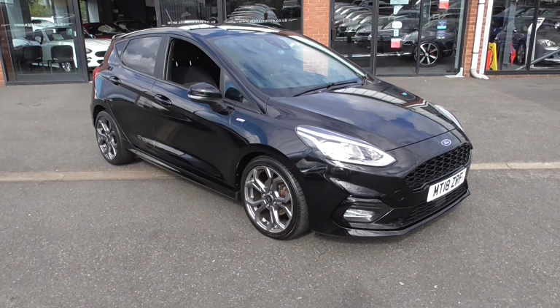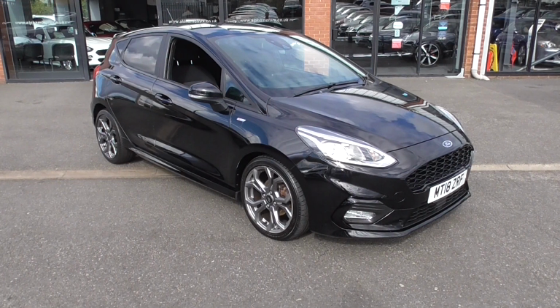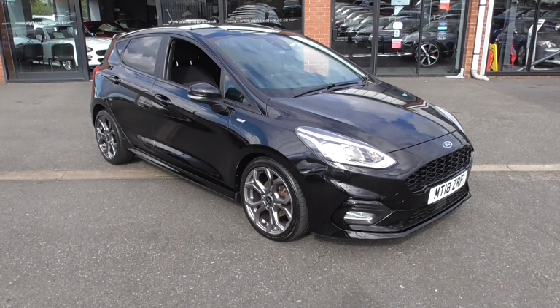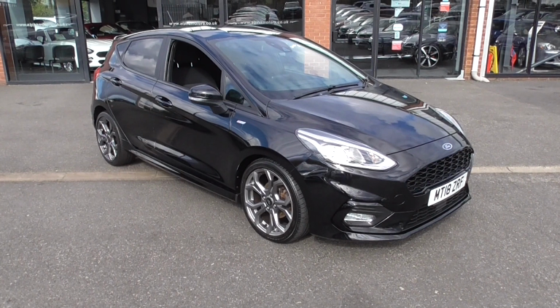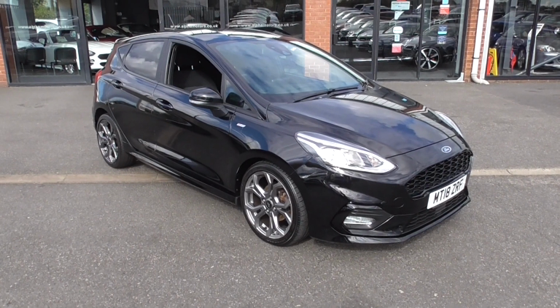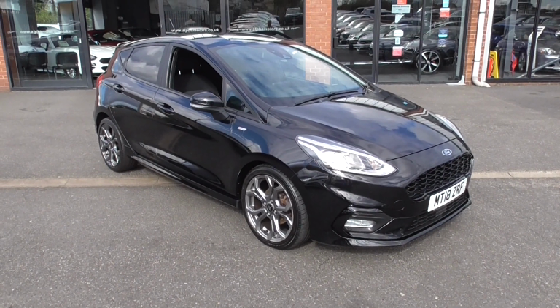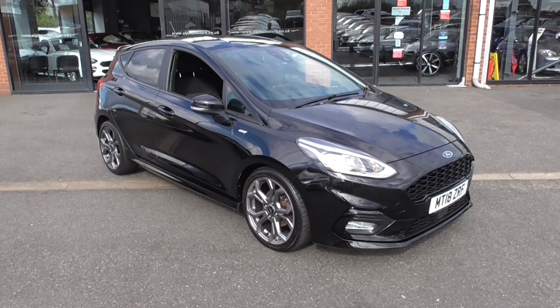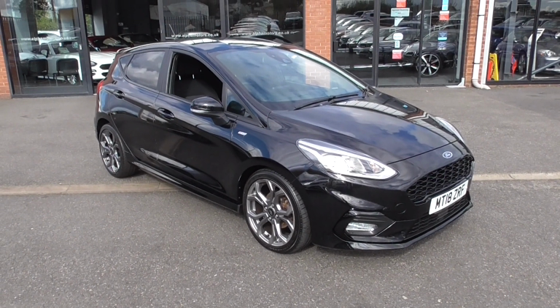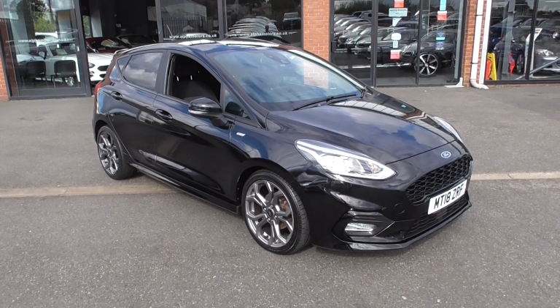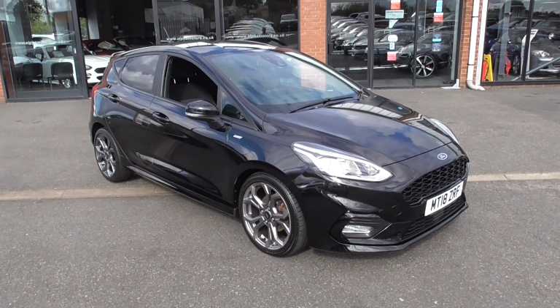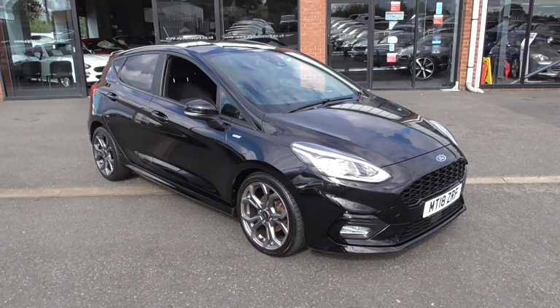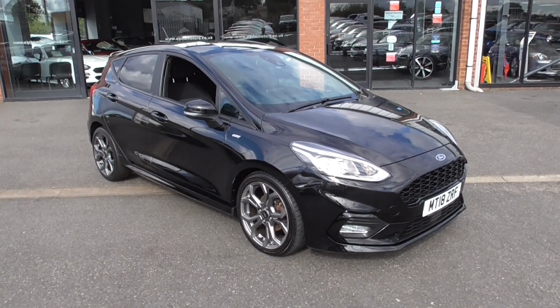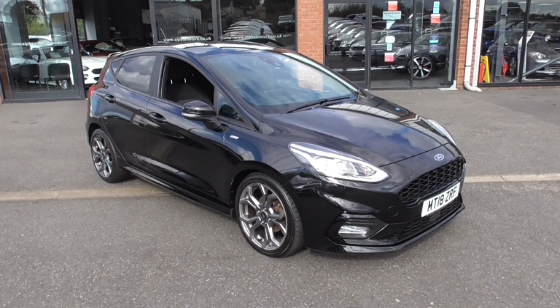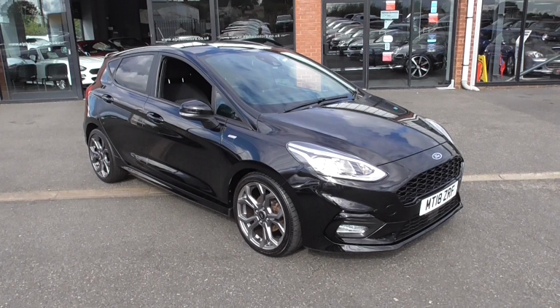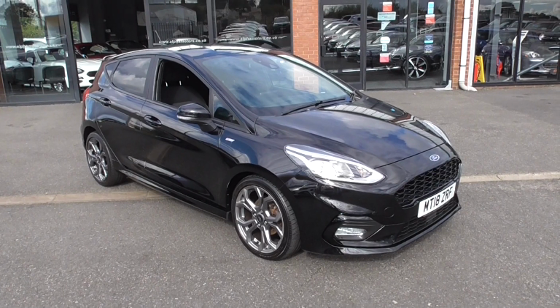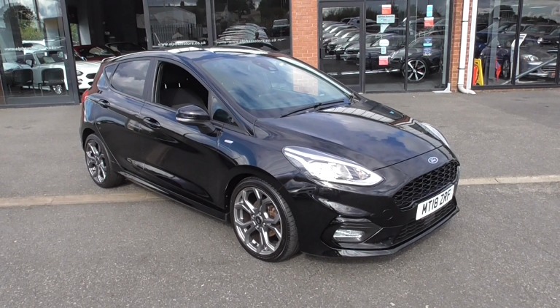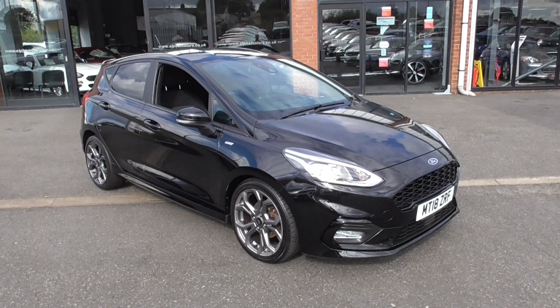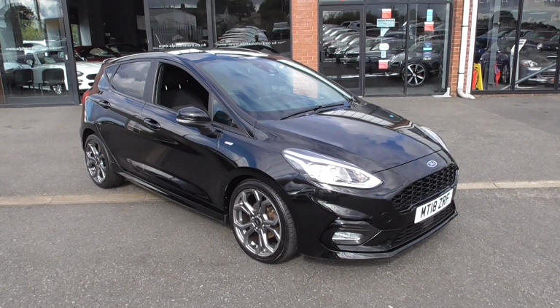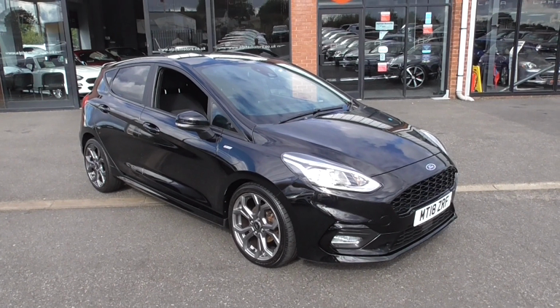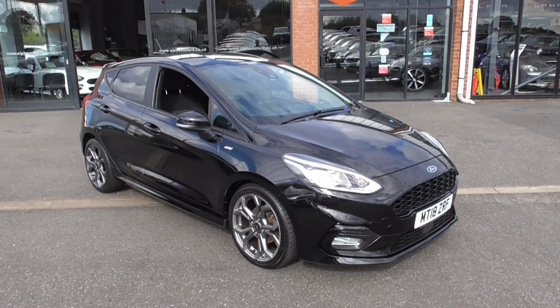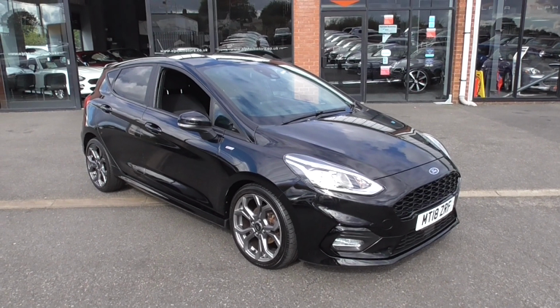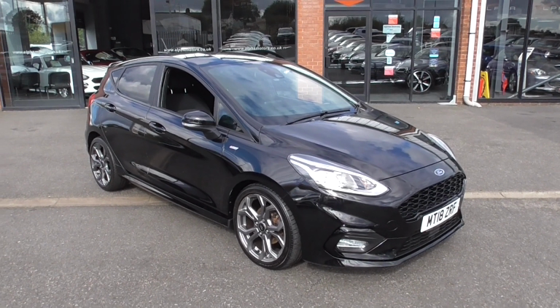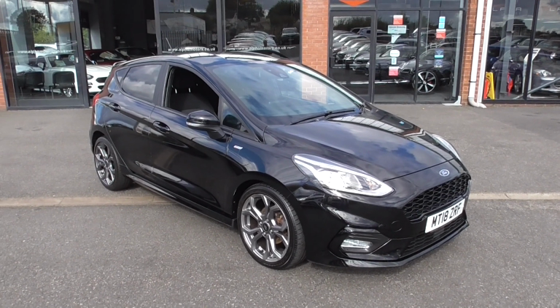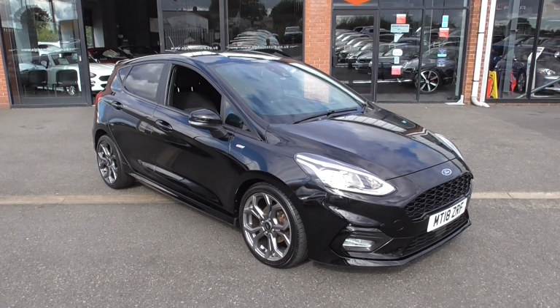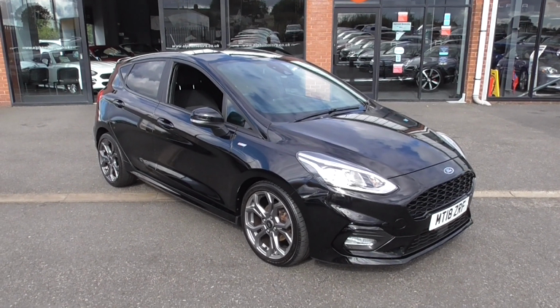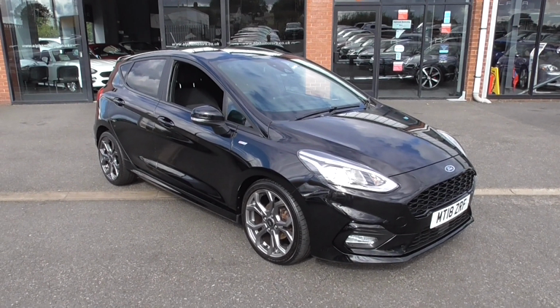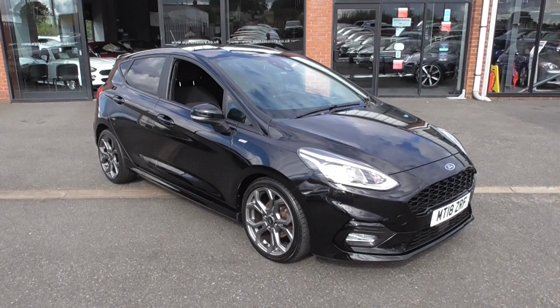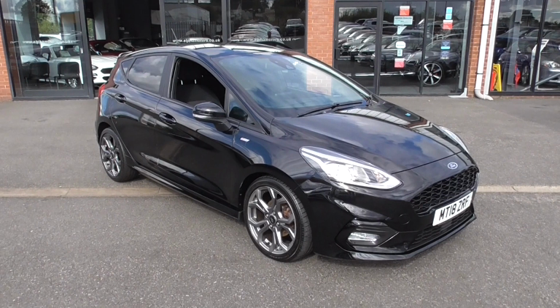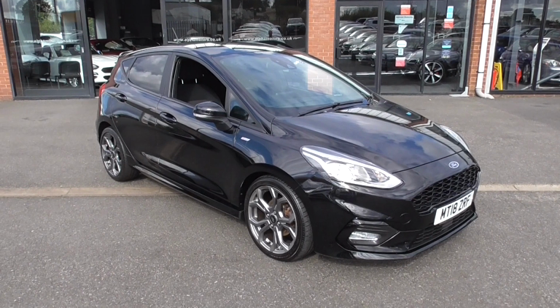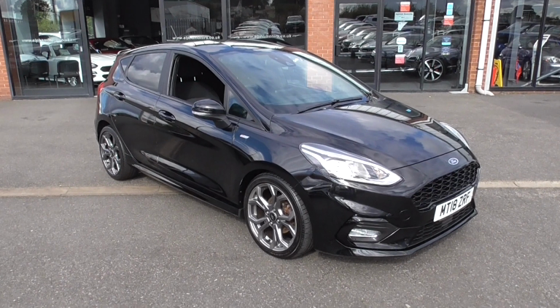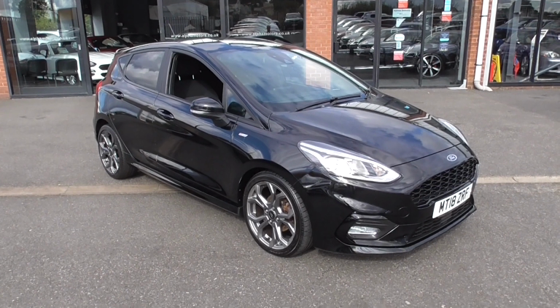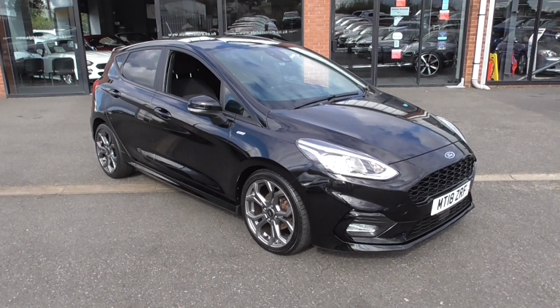Good afternoon, welcome to Alfa Motors here in Wigan. I'm Graham and today I'm going to show you around this superb 2018 Ford Fiesta ST Line 1 litre EcoBoost.